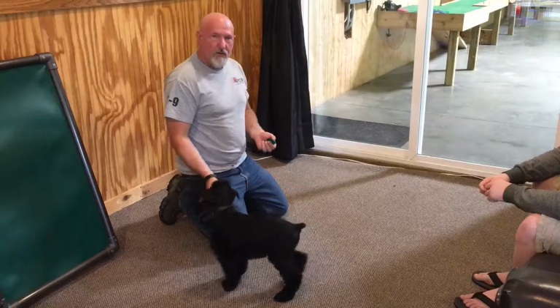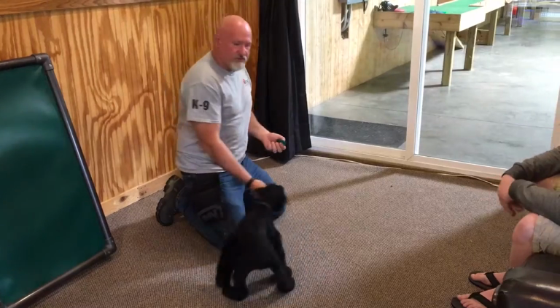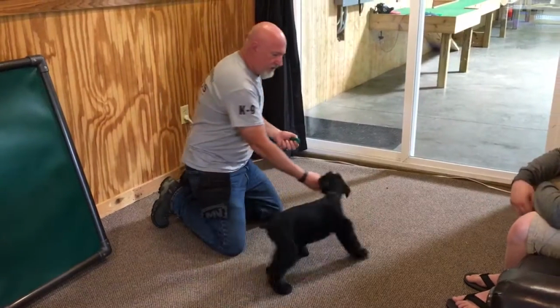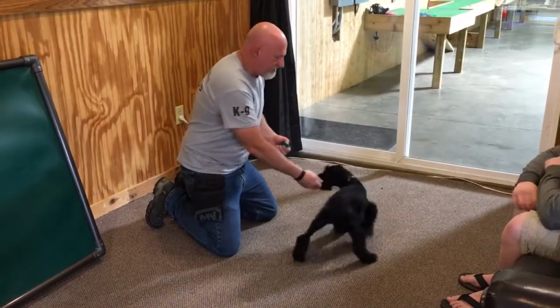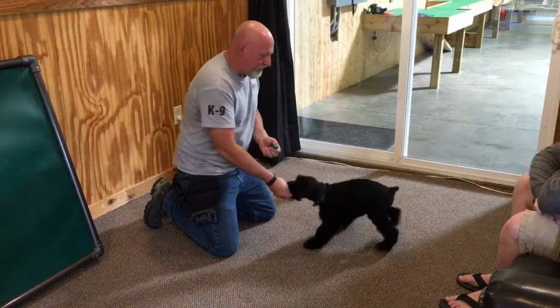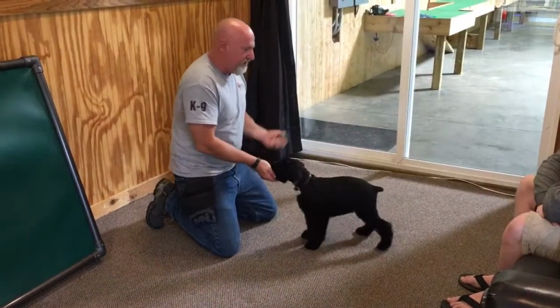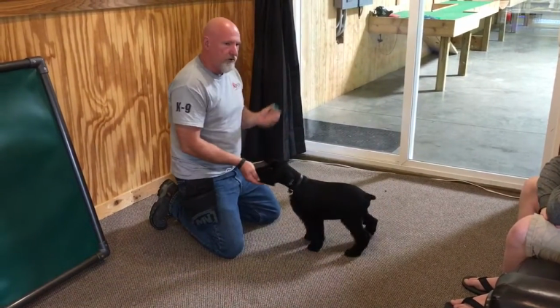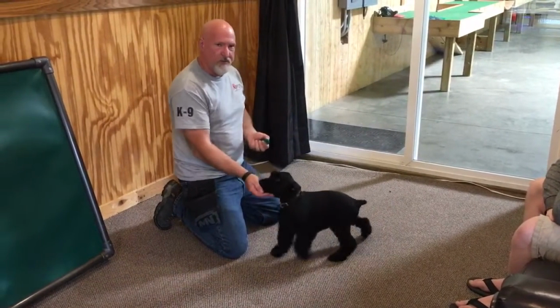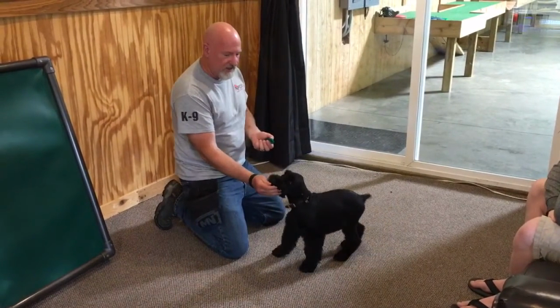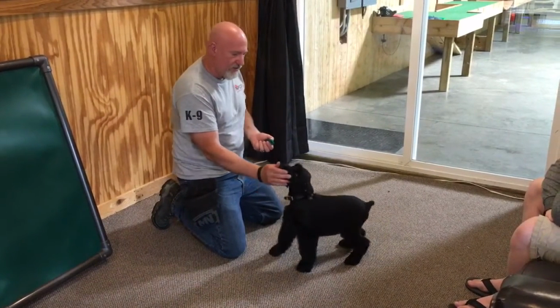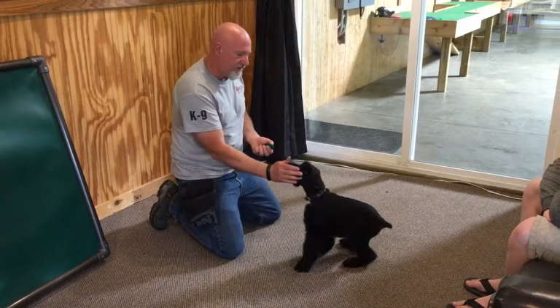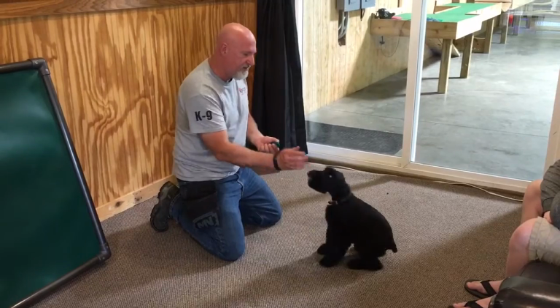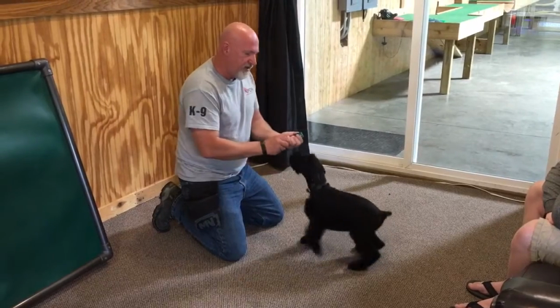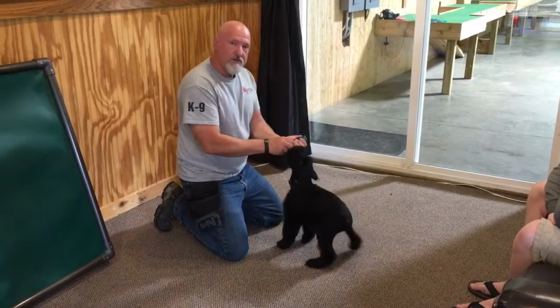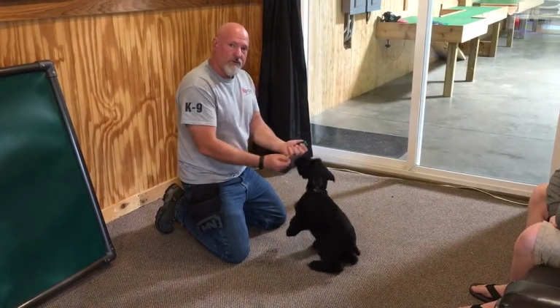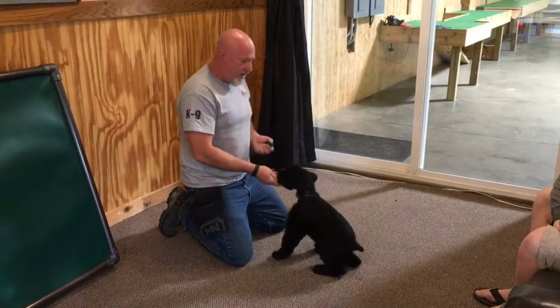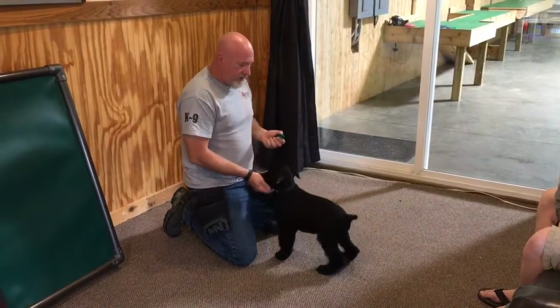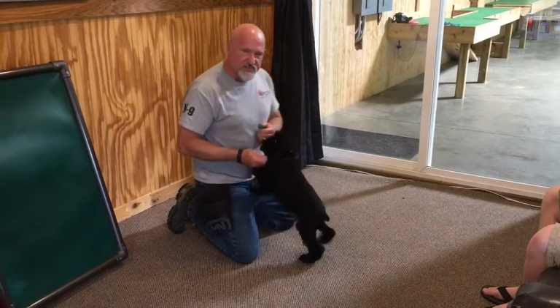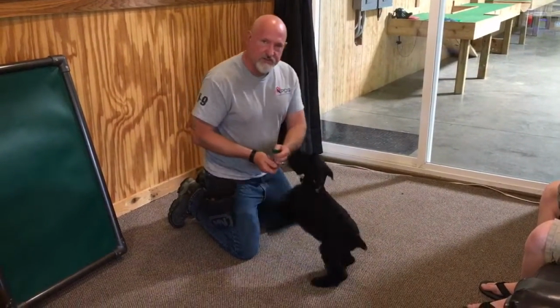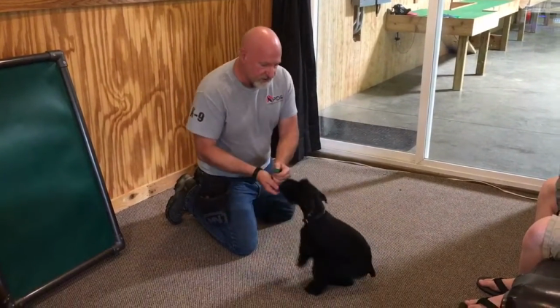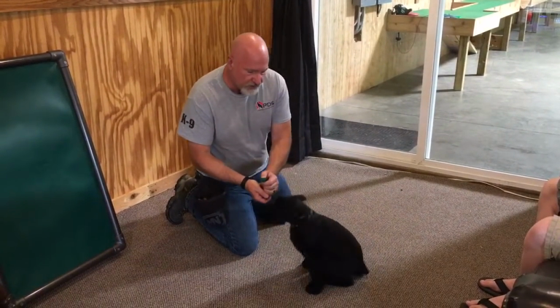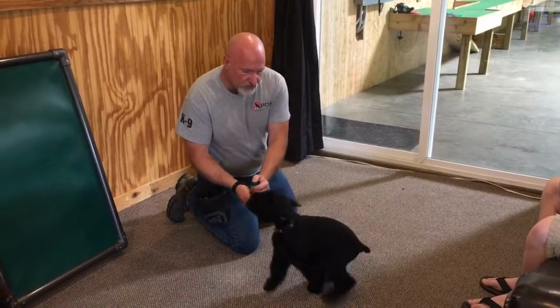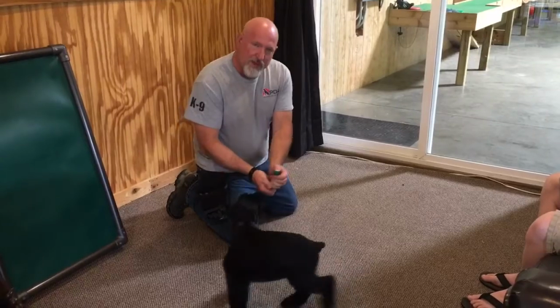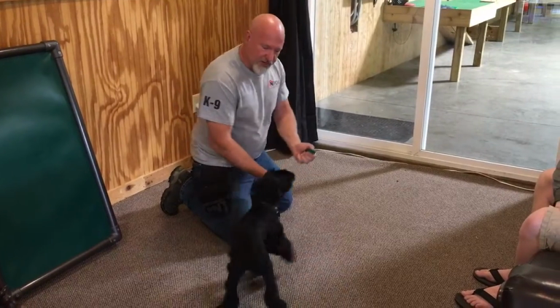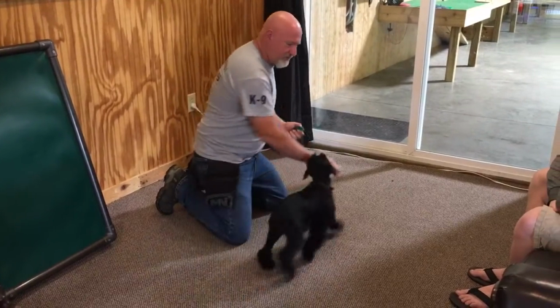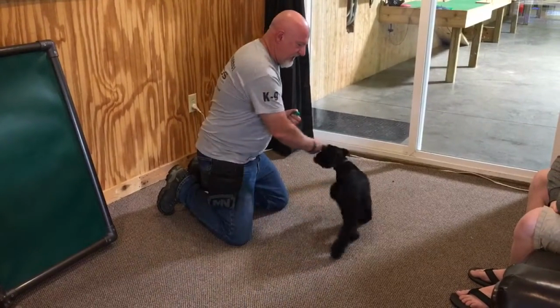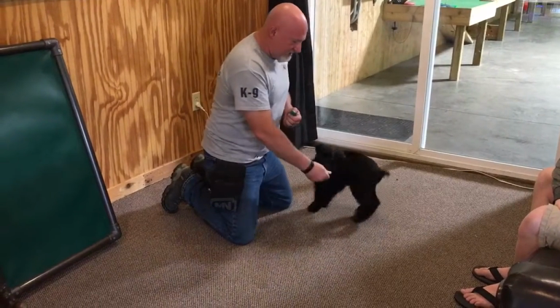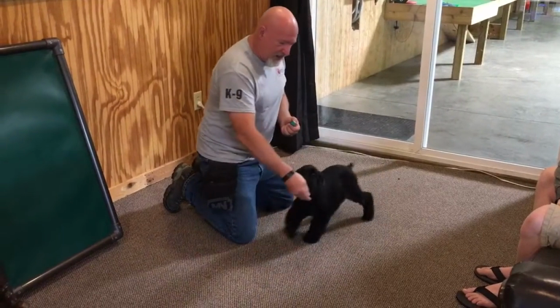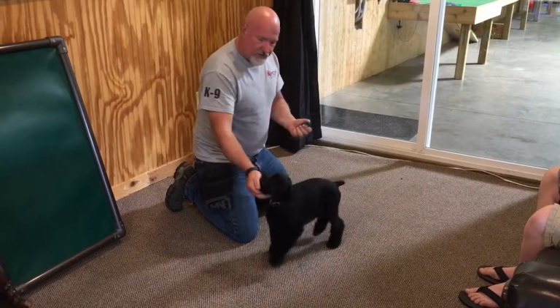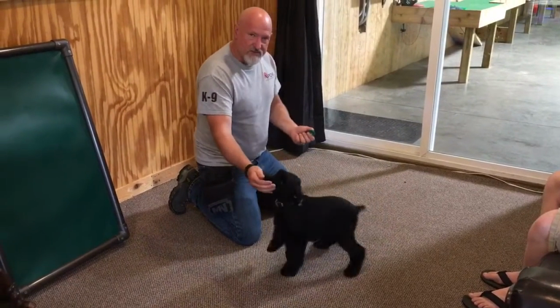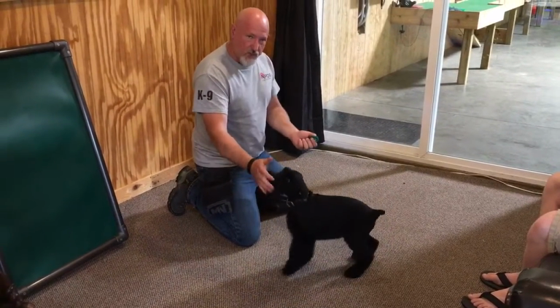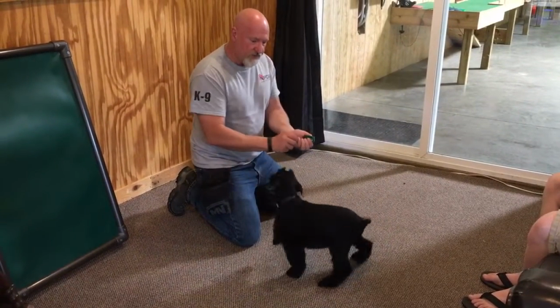We're just working a couple of Schnauzer puppies here. We've got a group of protection class going on out there and it's kind of noisy, but we'll talk loud. This is Yazoo, a 10-week-old male Giant Schnauzer. He's had his ears cropped but we haven't started posting them yet.